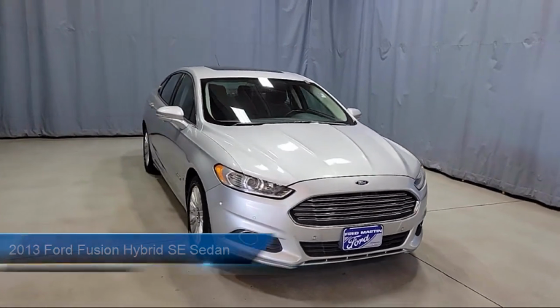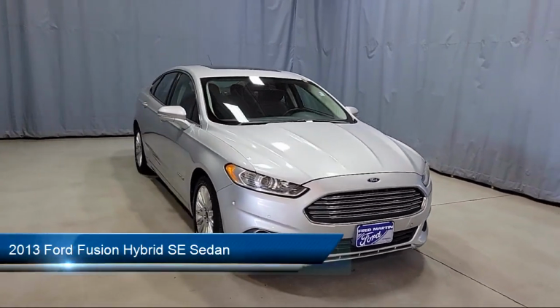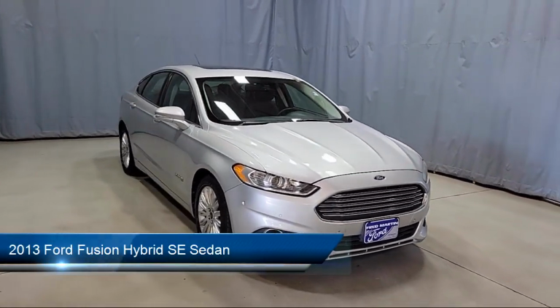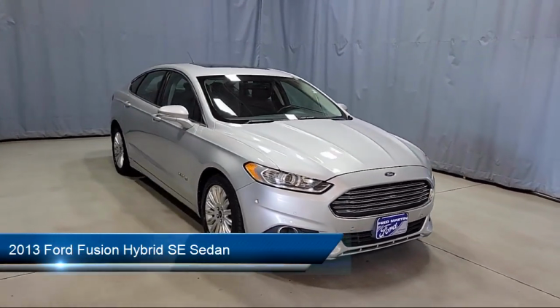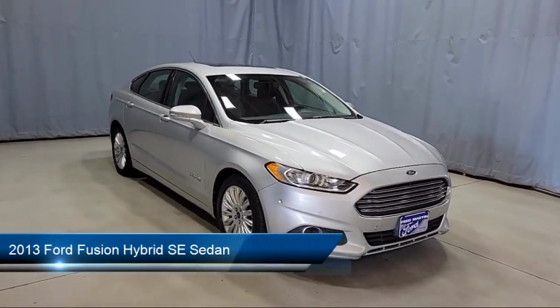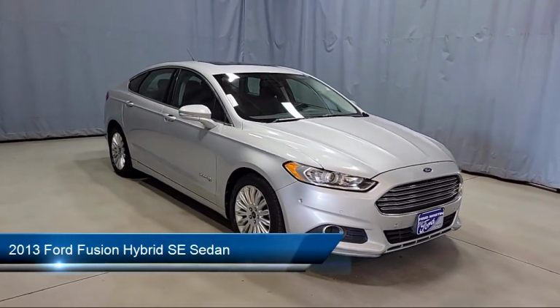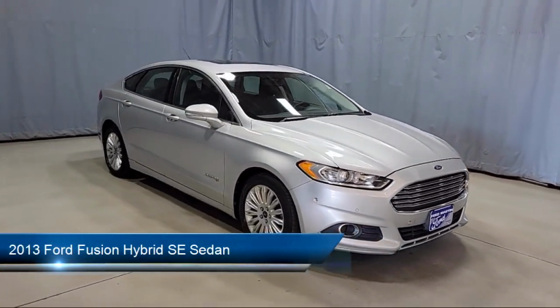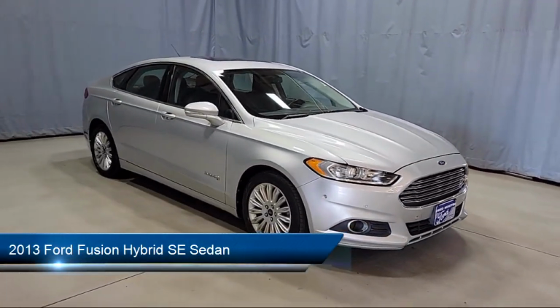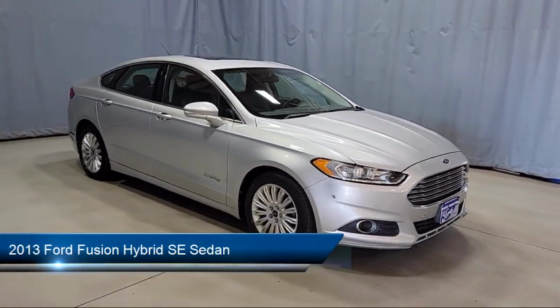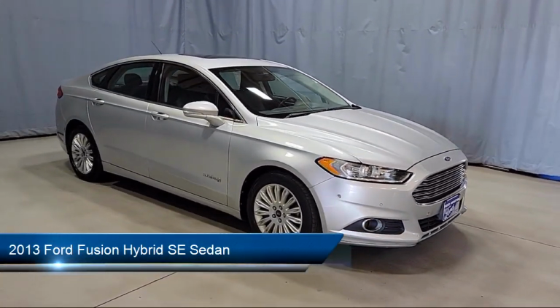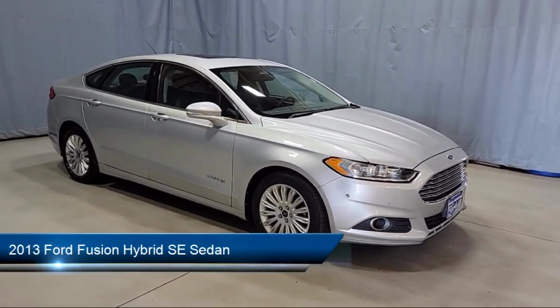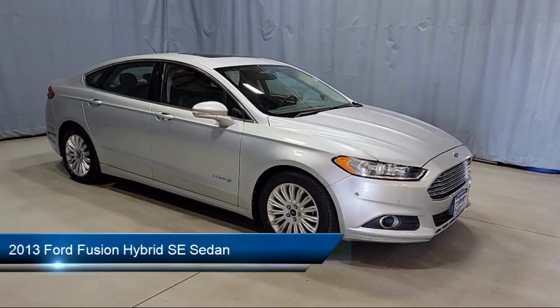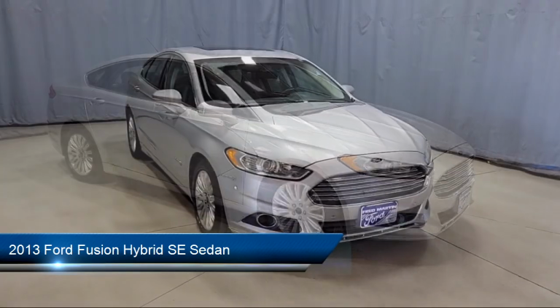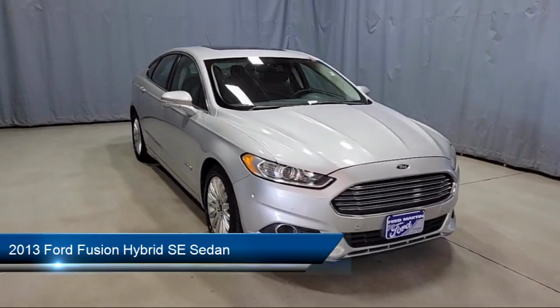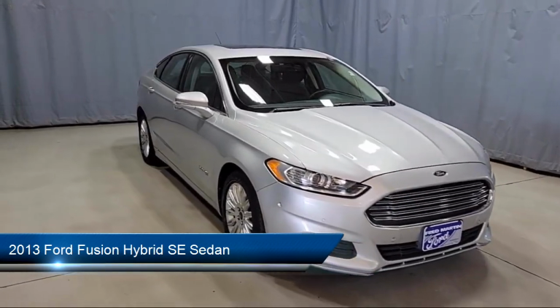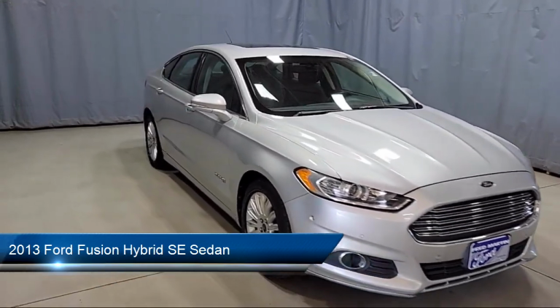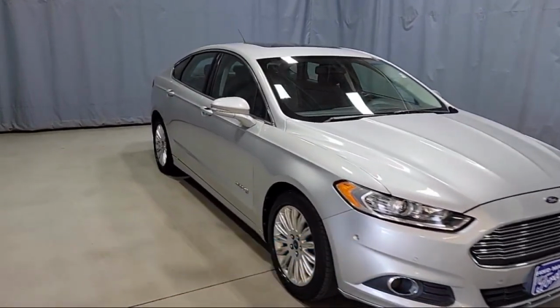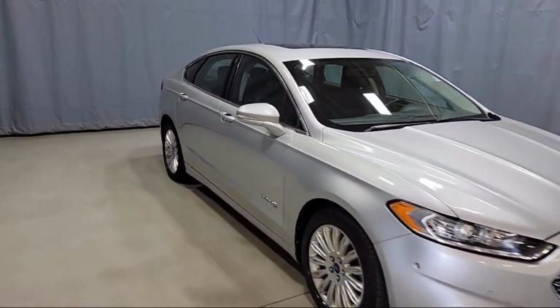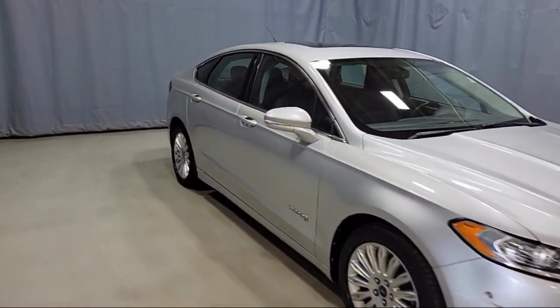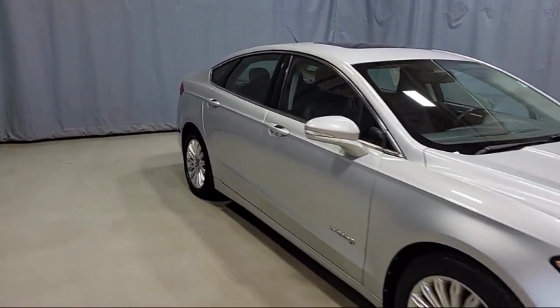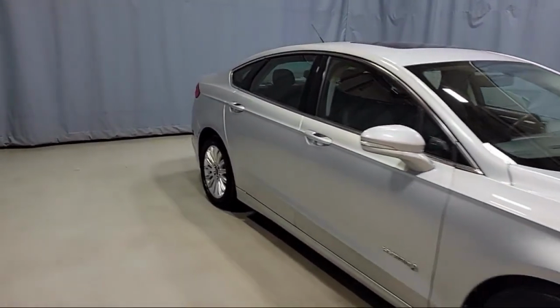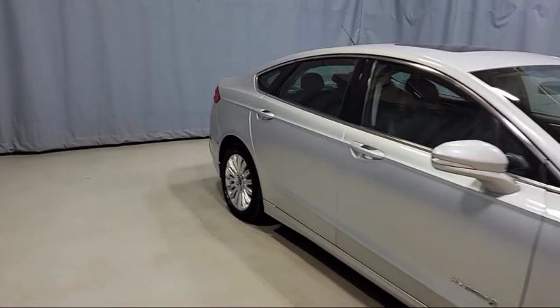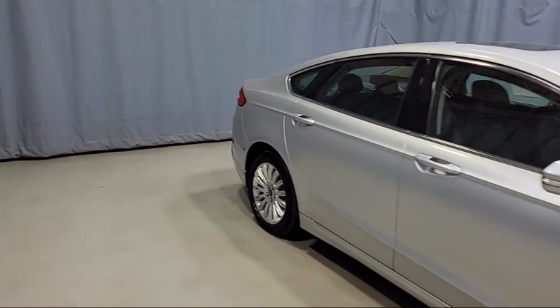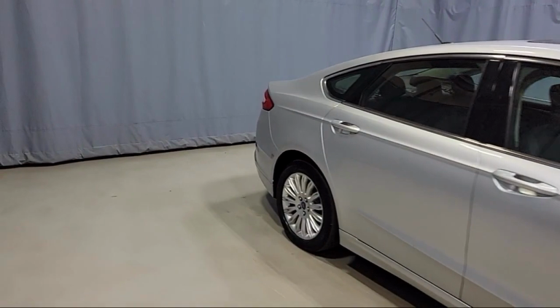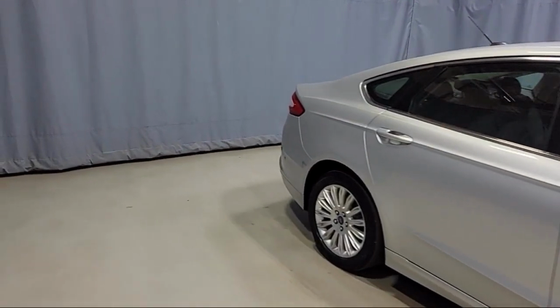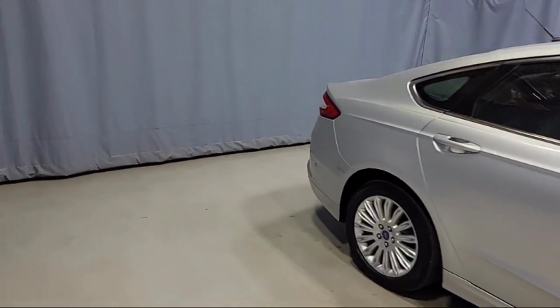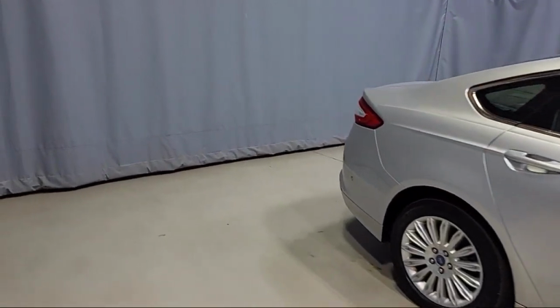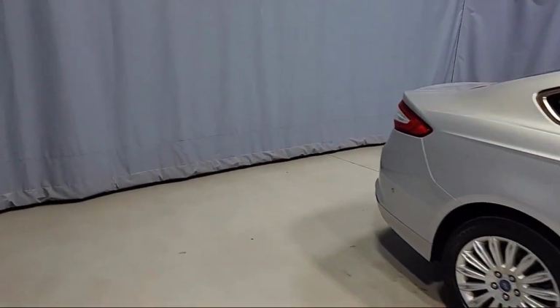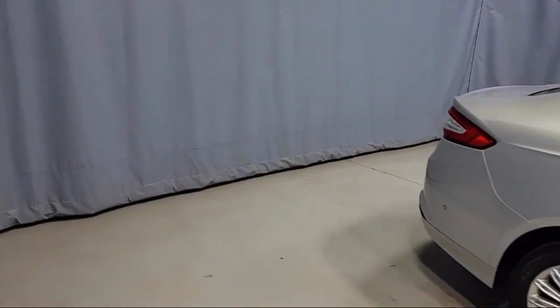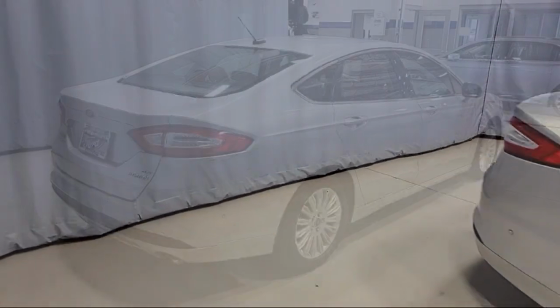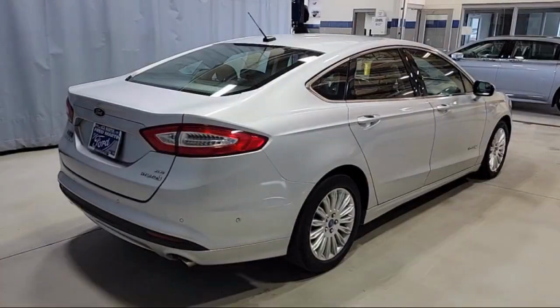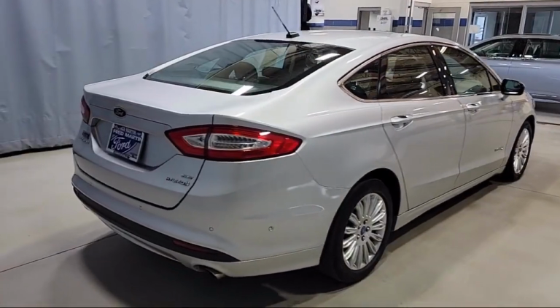It comes equipped with Keyless Entry, Sirius XM Satellite Radio, Electronic Stability Control, Steering Wheel Controls, Rear Seat Center Armrest, Outside Temperature Display, and Alloy Wheels.